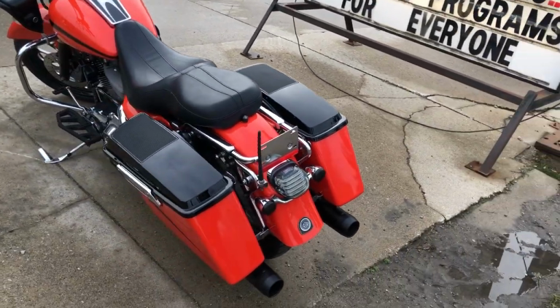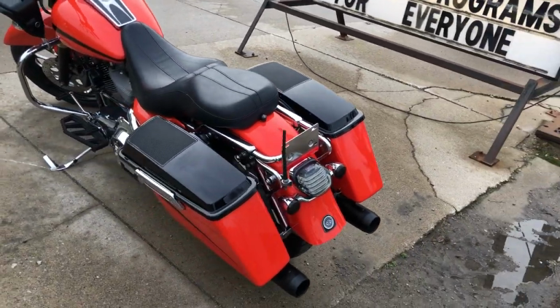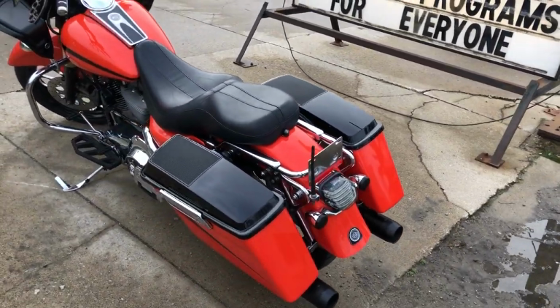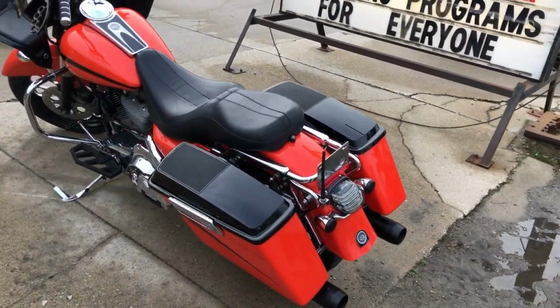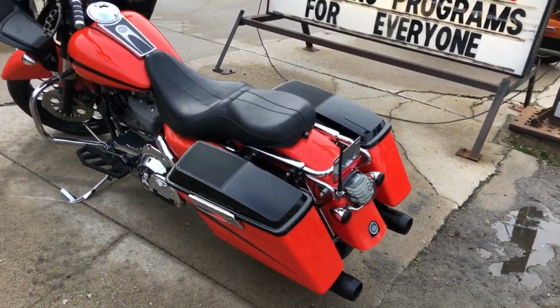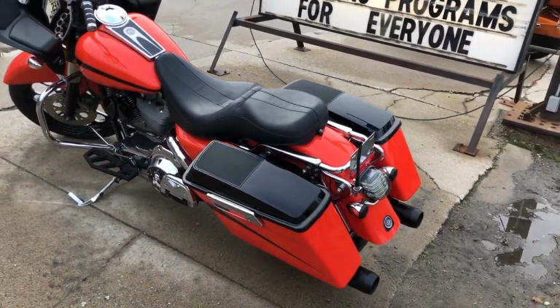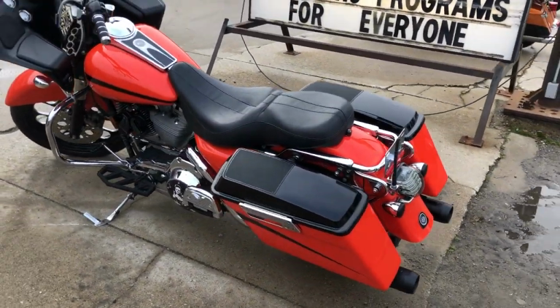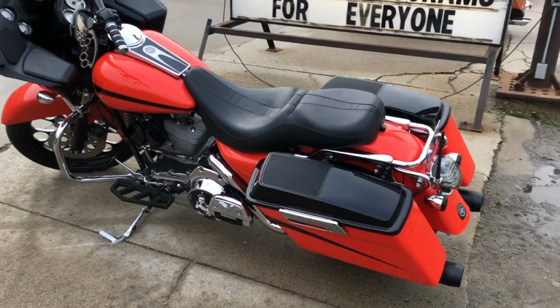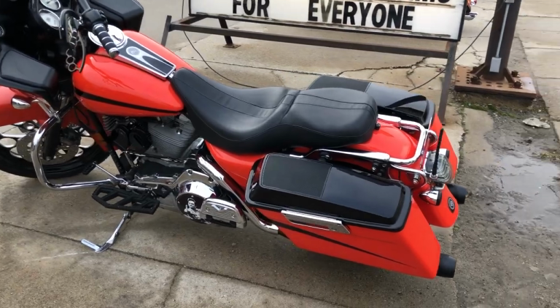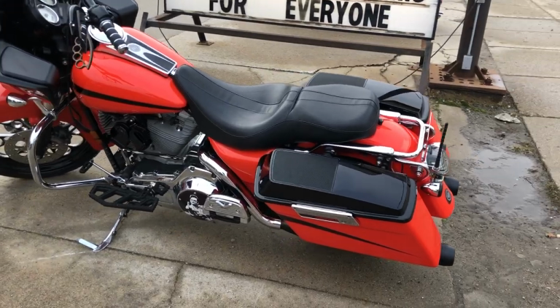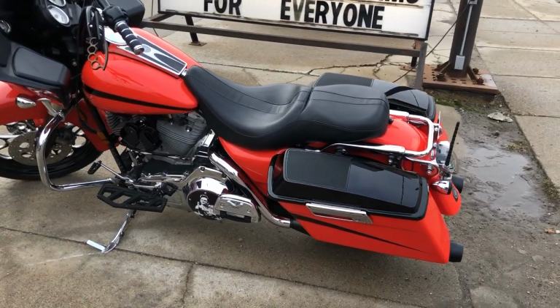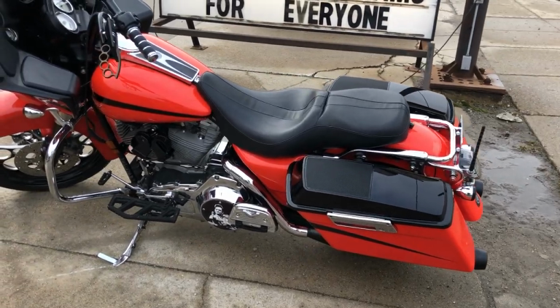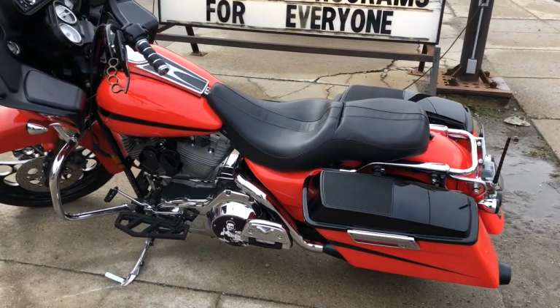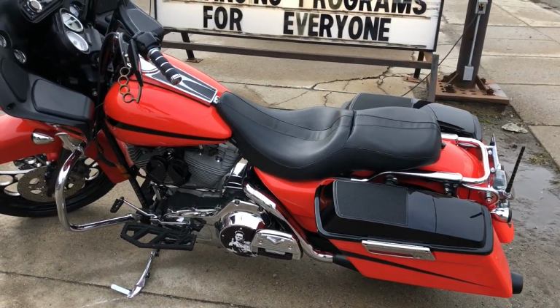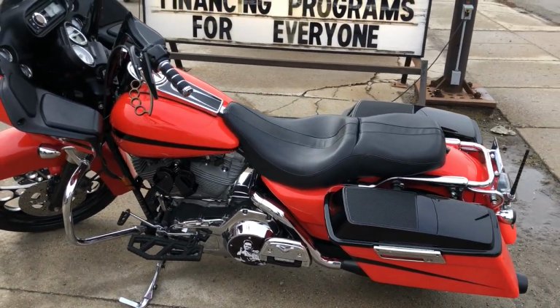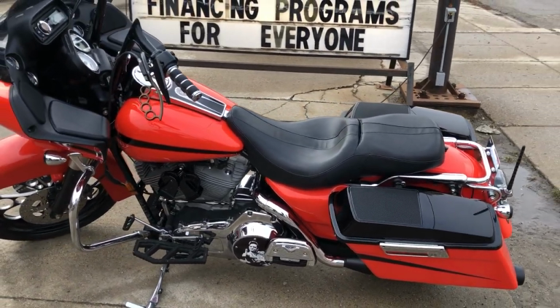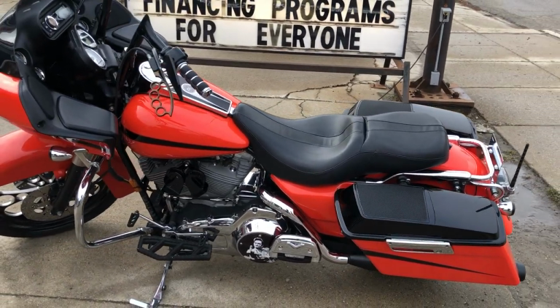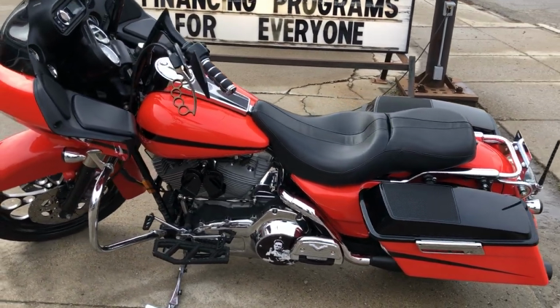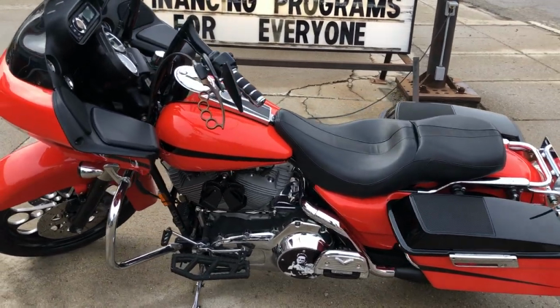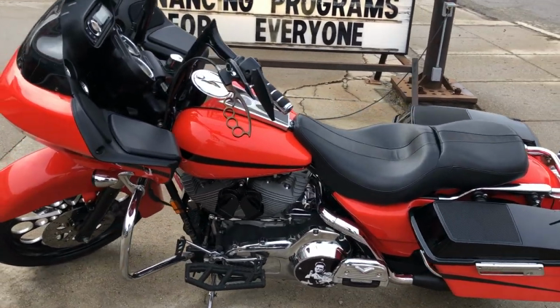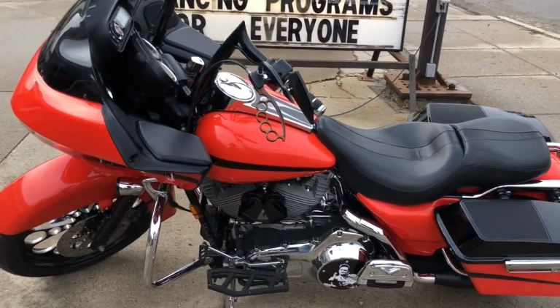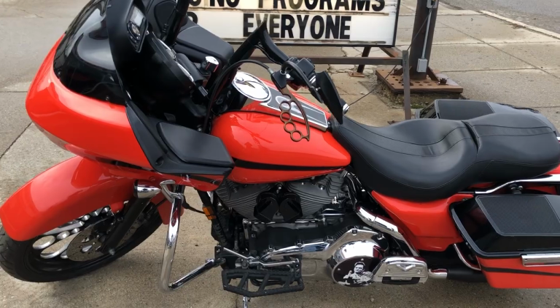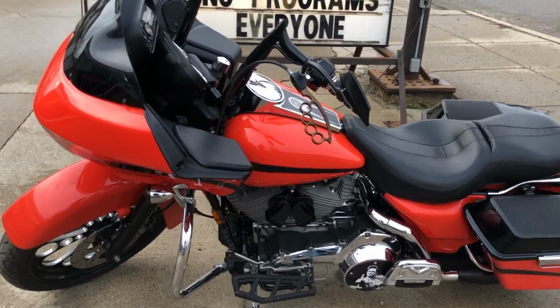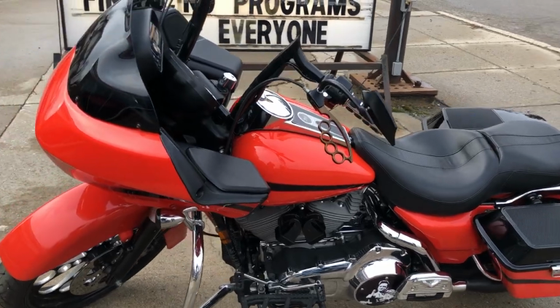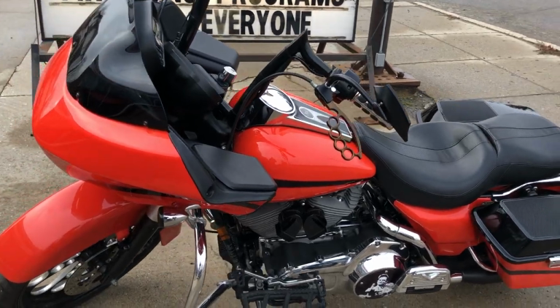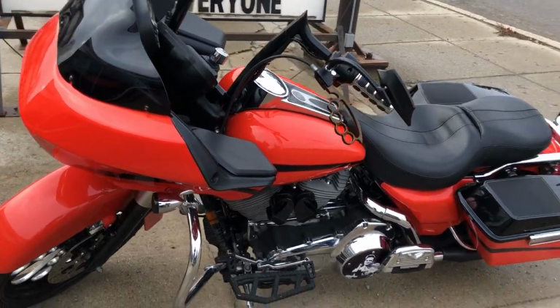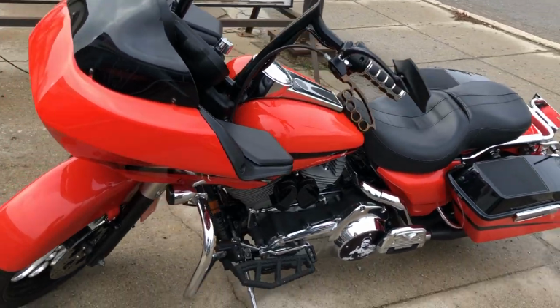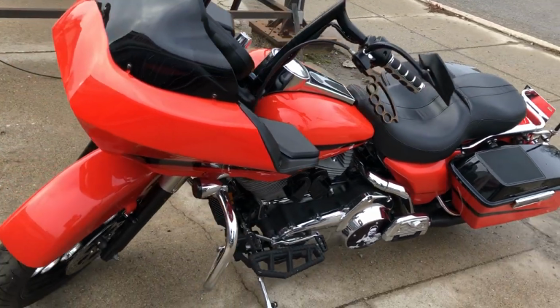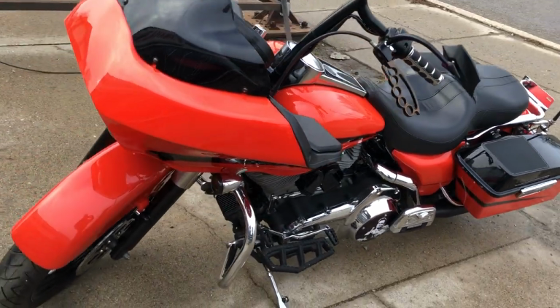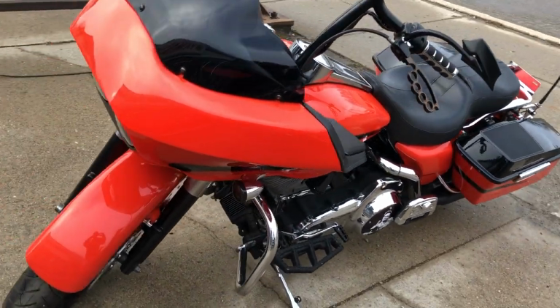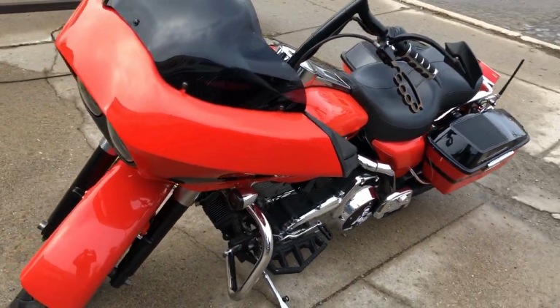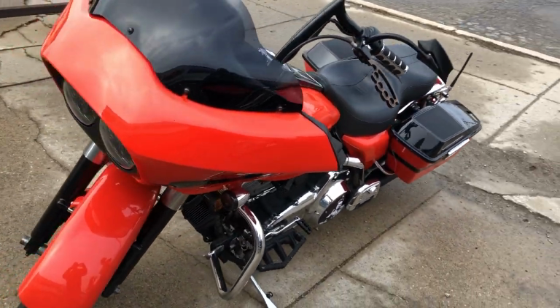This Road Glide turns heads, runs strong, everything works and needs nothing. It's just been serviced at the dealership, inspected, all fluids have been changed and it's ready to ride.